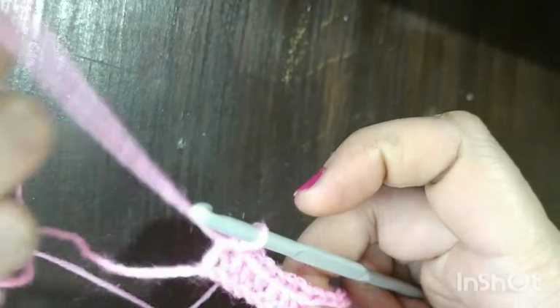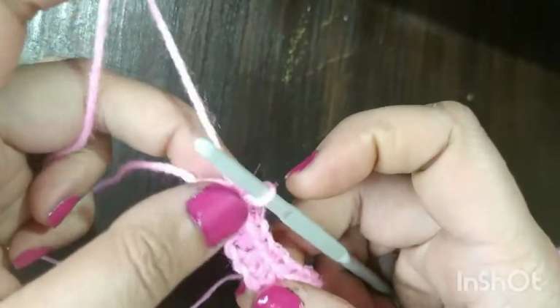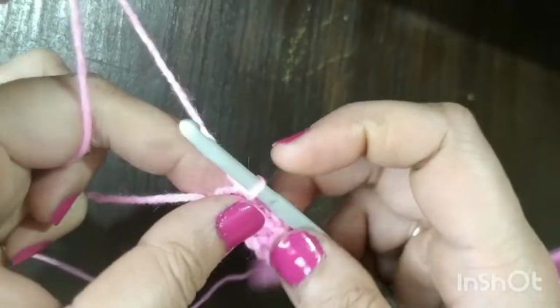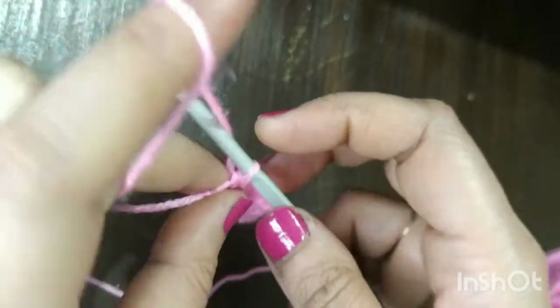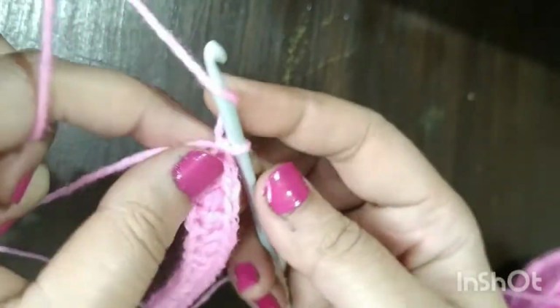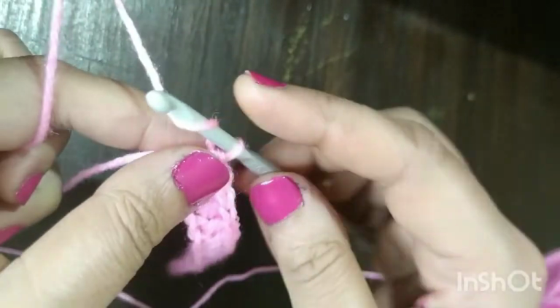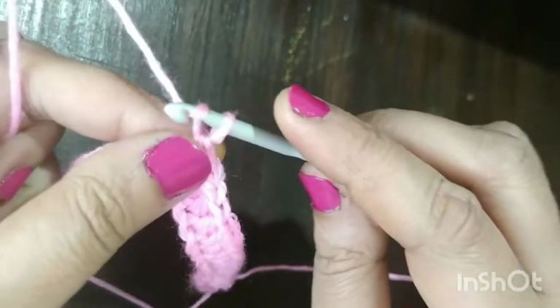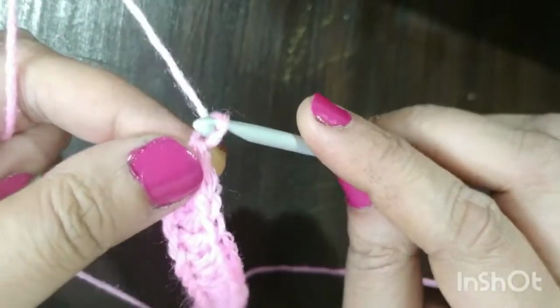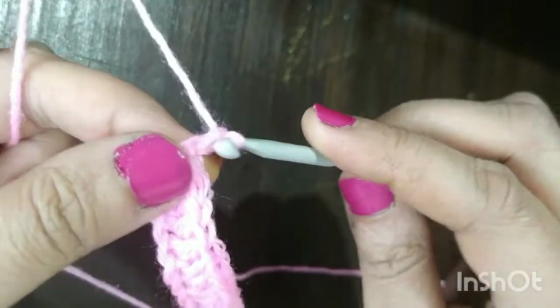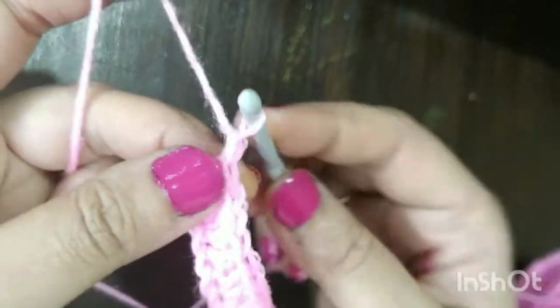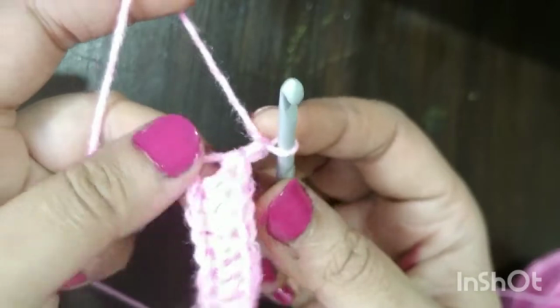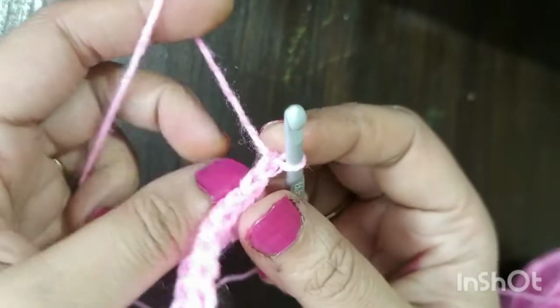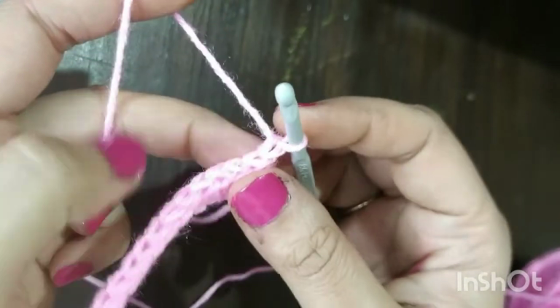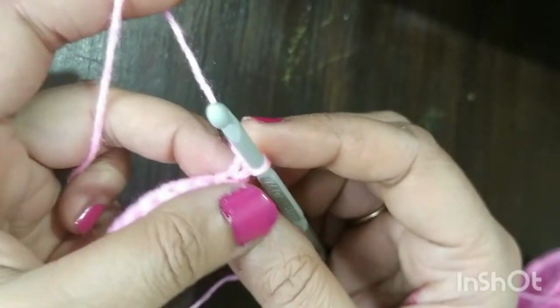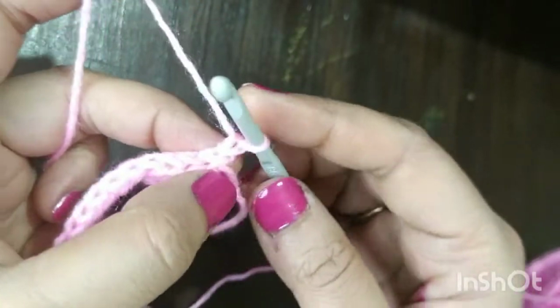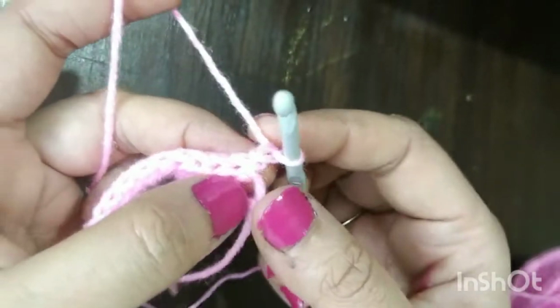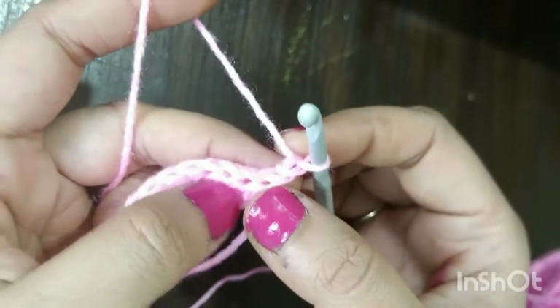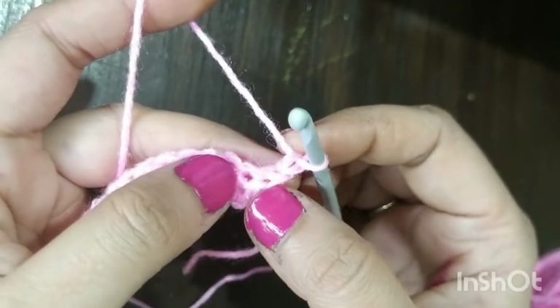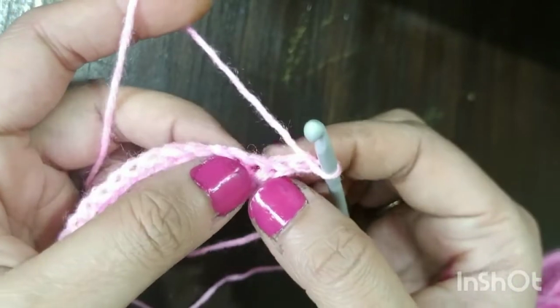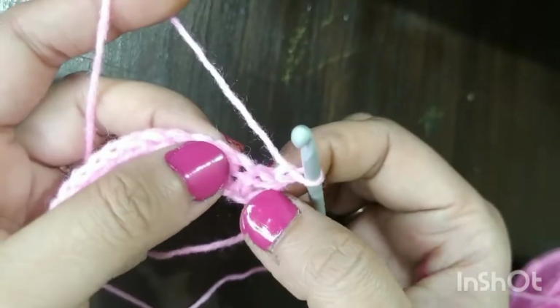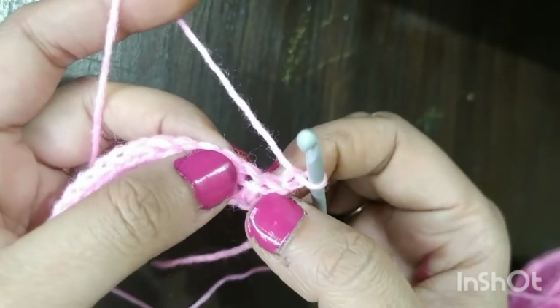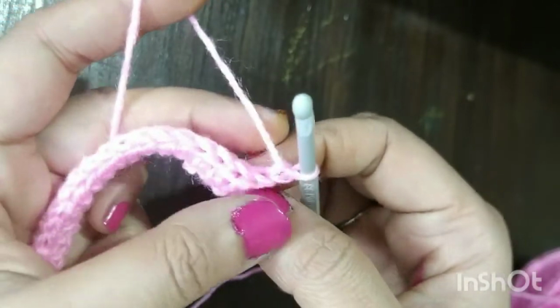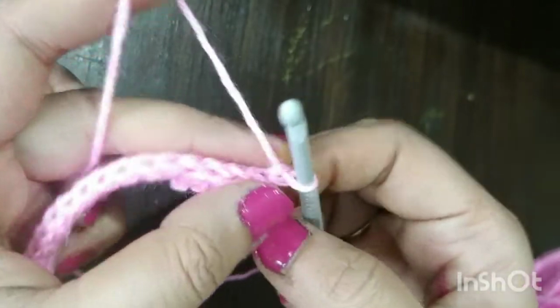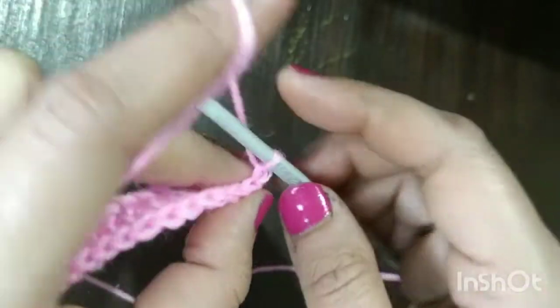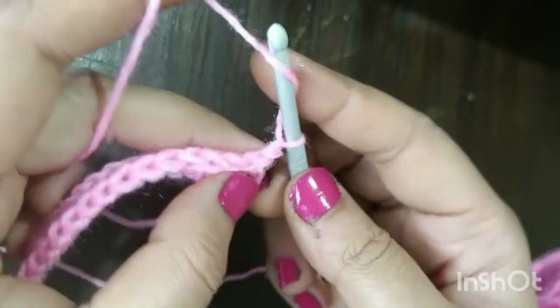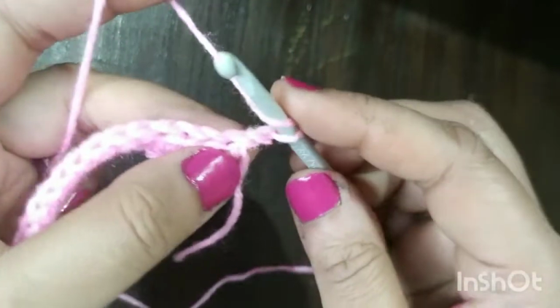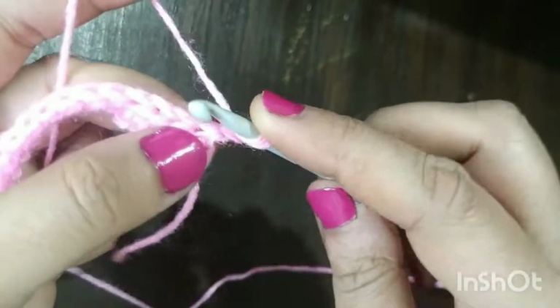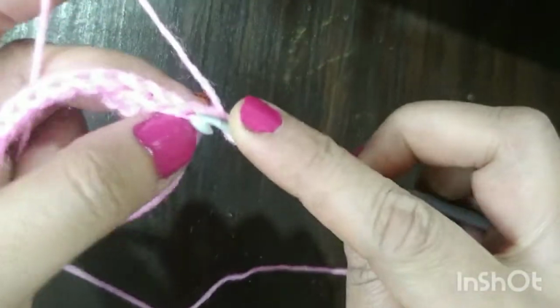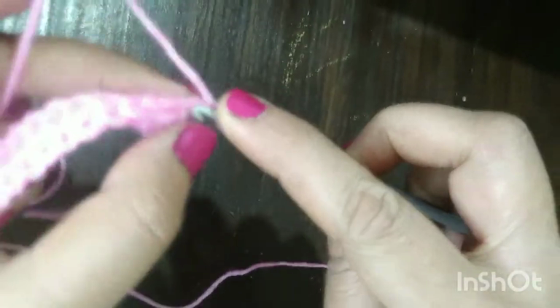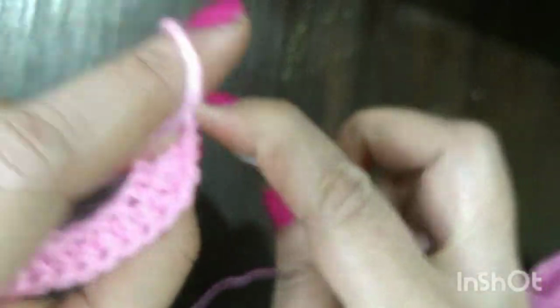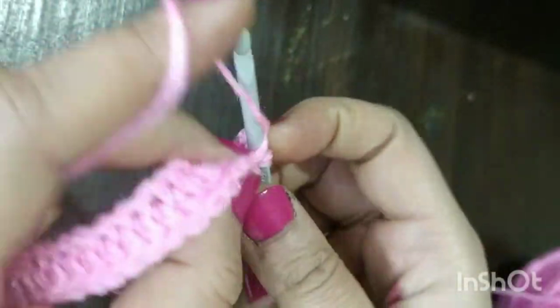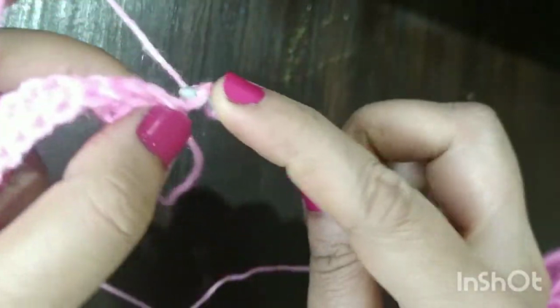Now I want to turn my work. What I do is first make a chain one, then turn your work. In the first stitch where you have done the chain one, there itself we will be making one half double crochet.